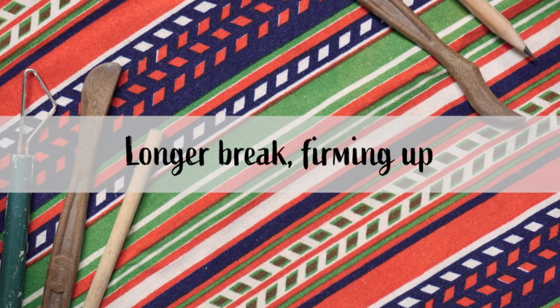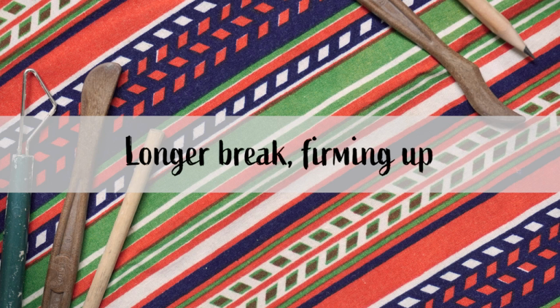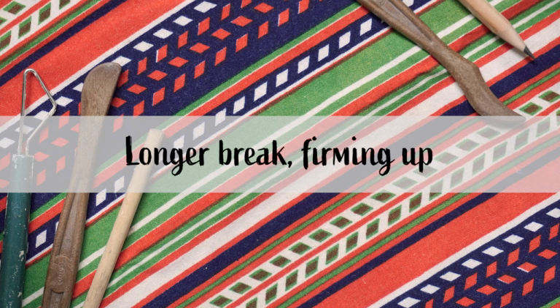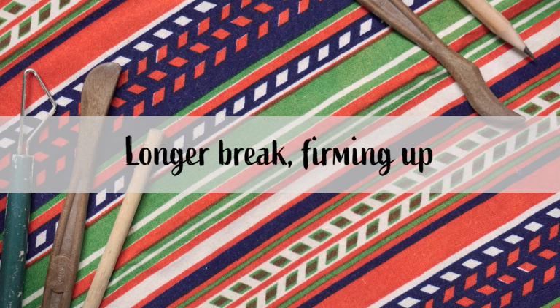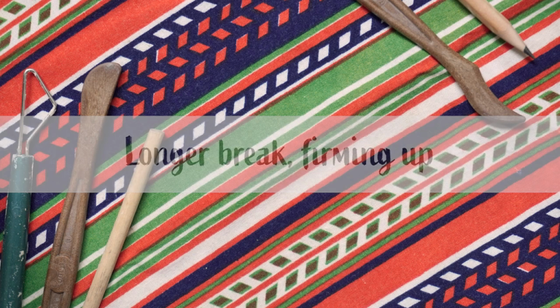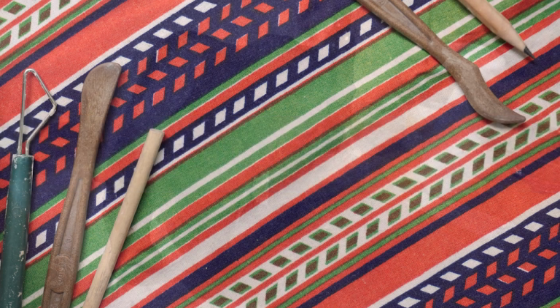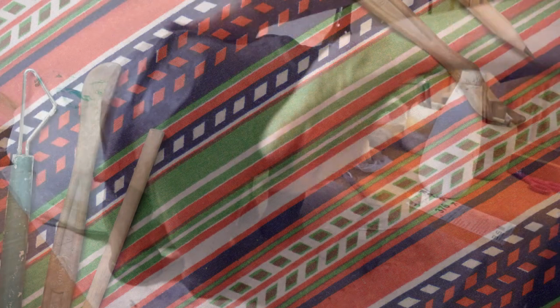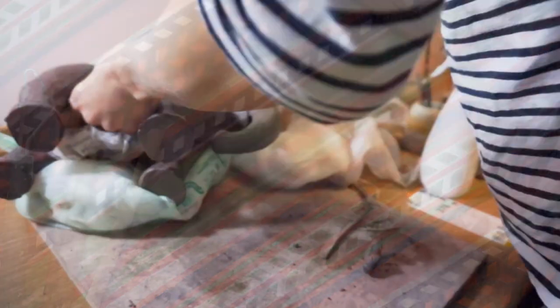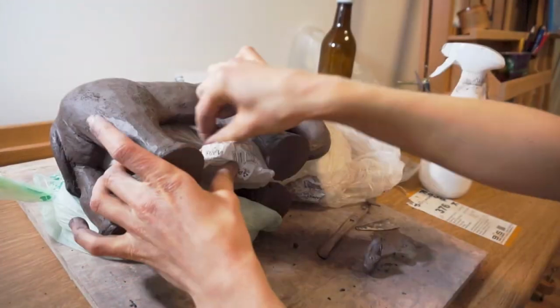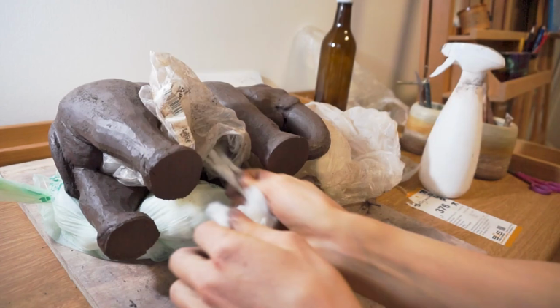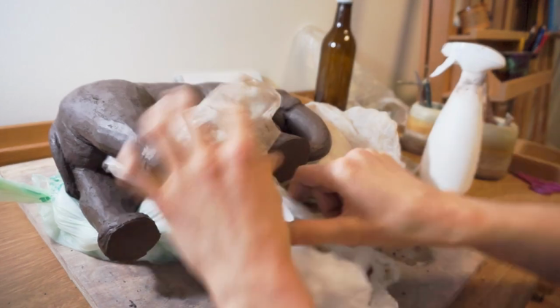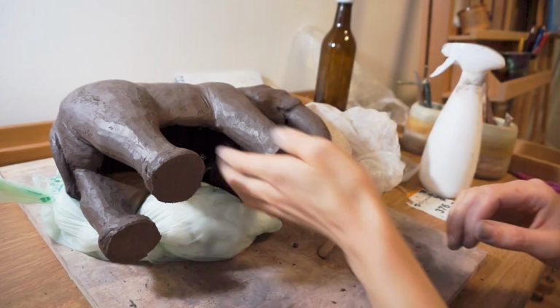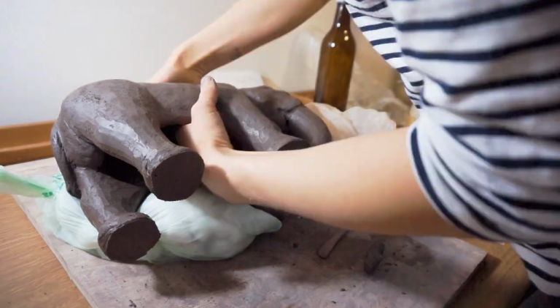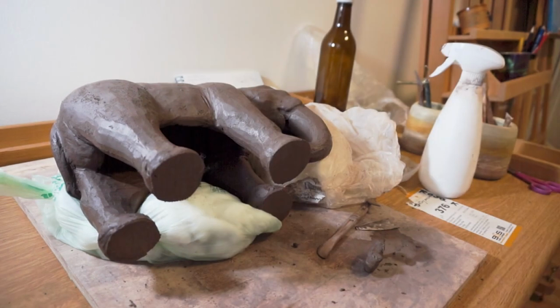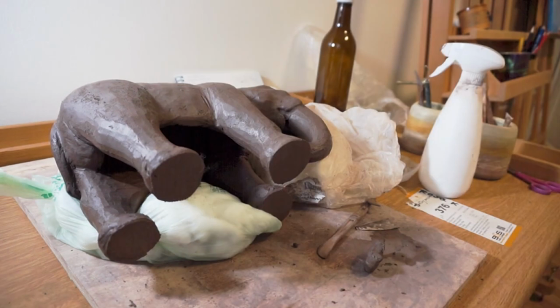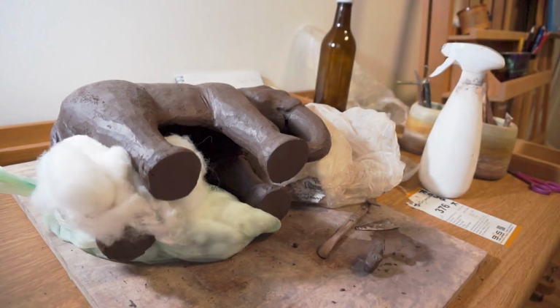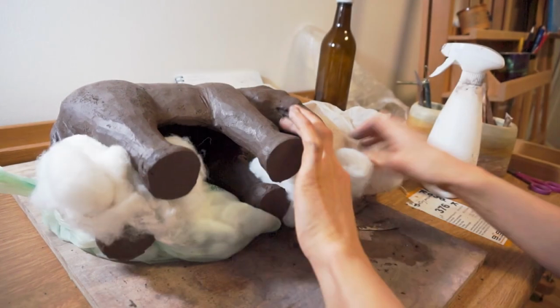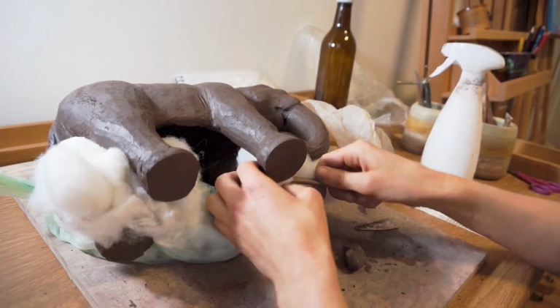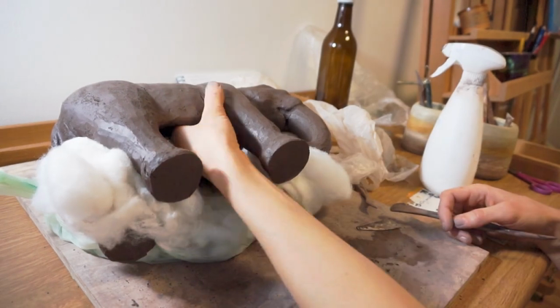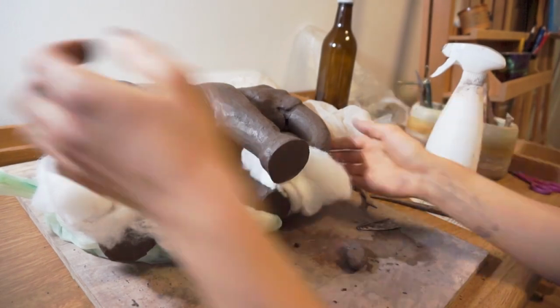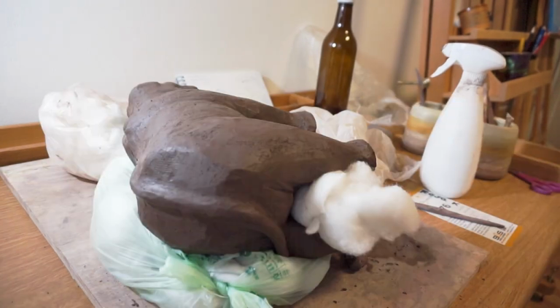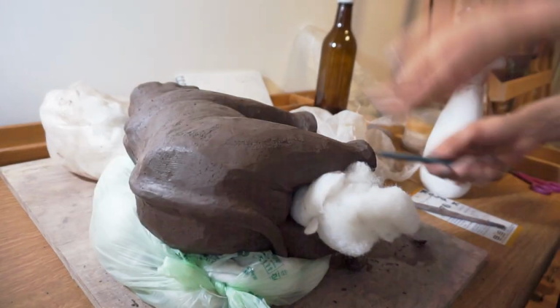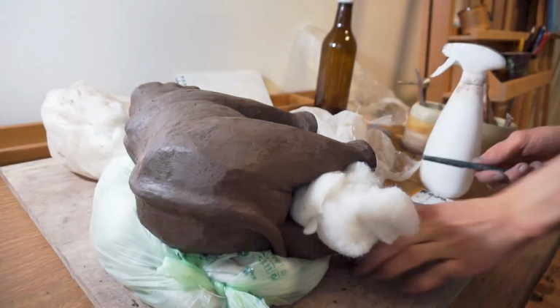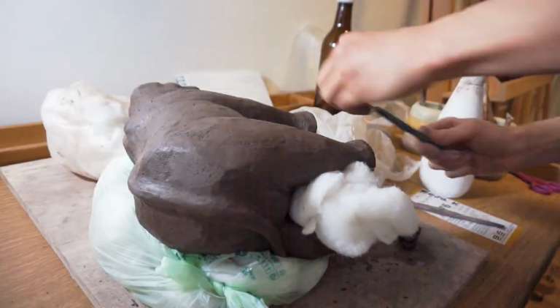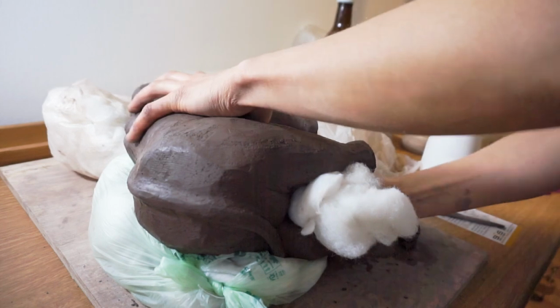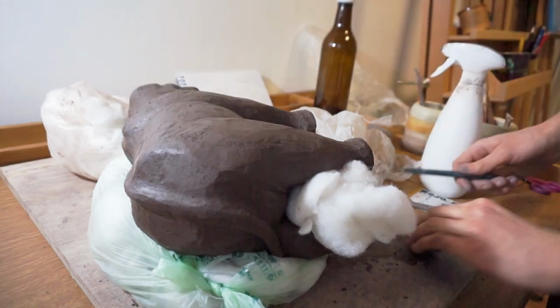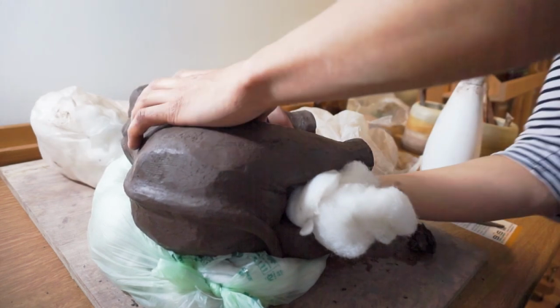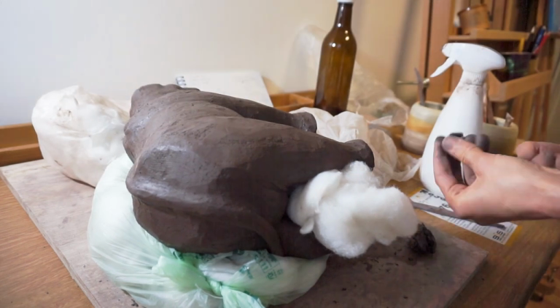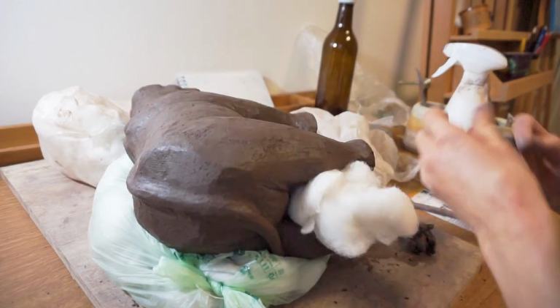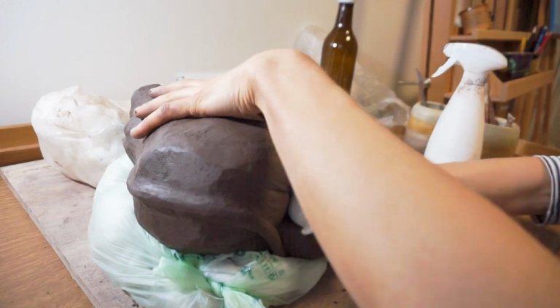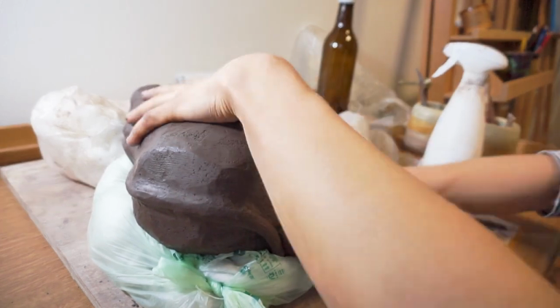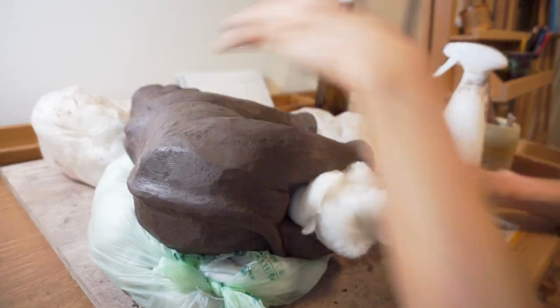When the clay has hardened enough I can flip the elephant on its side and carve the inside a bit more. I will also drill the legs to be hollow. After that I could add the ears.